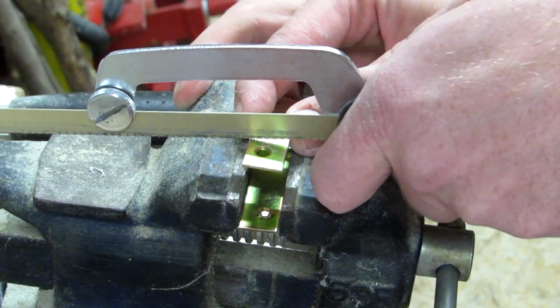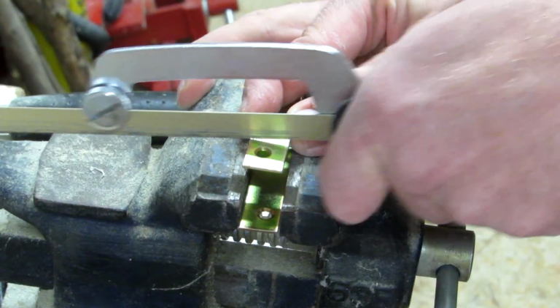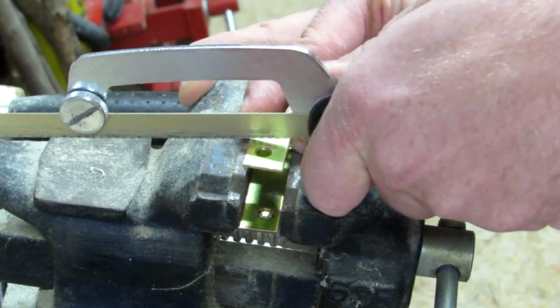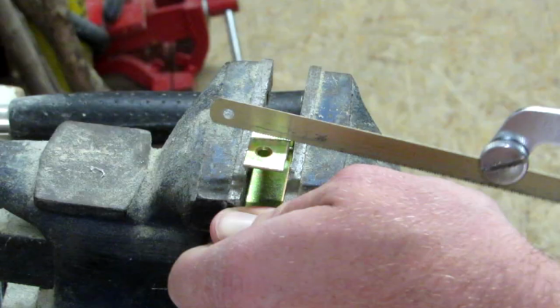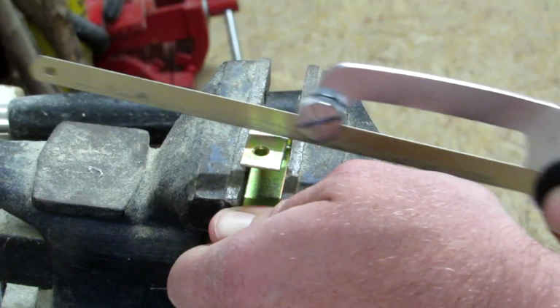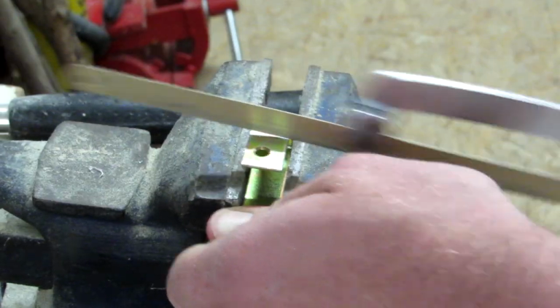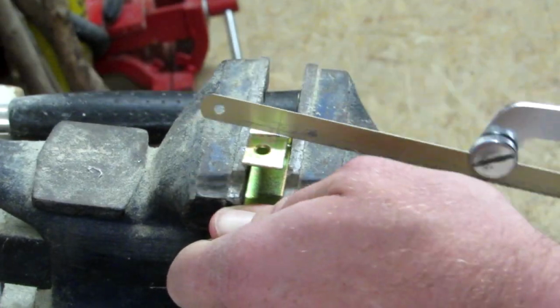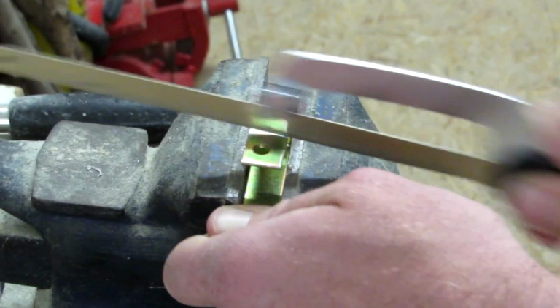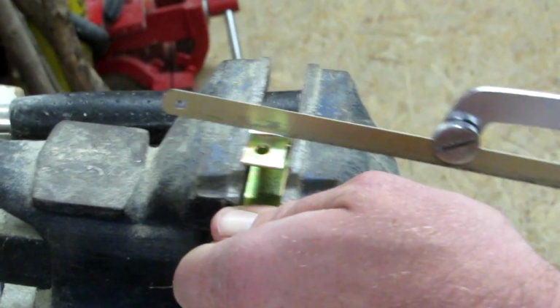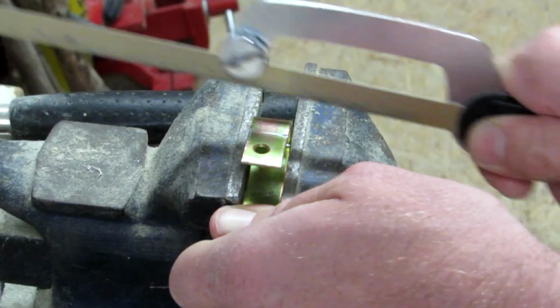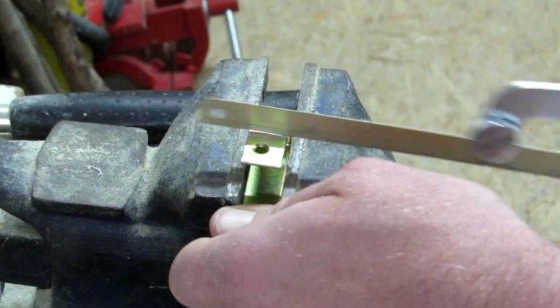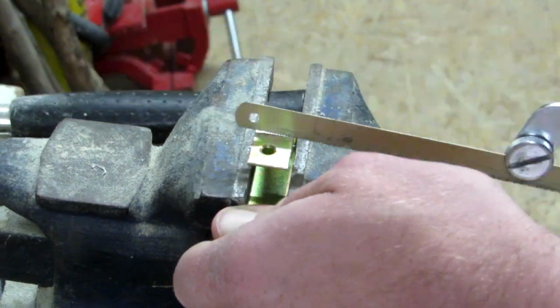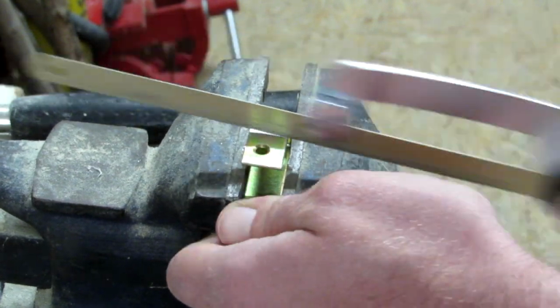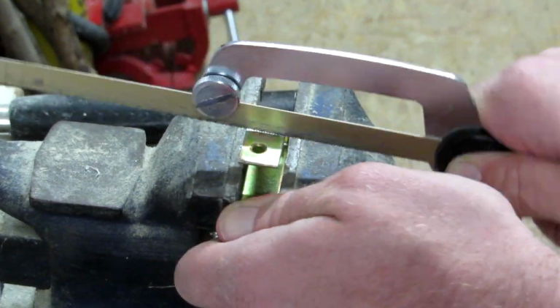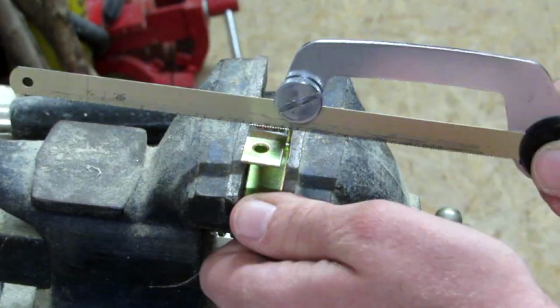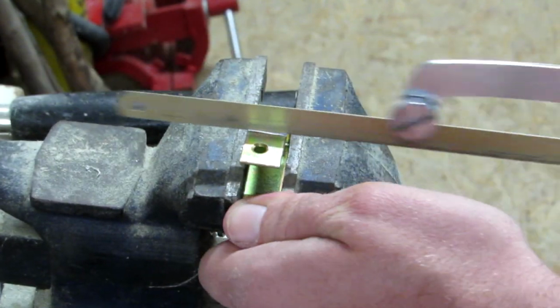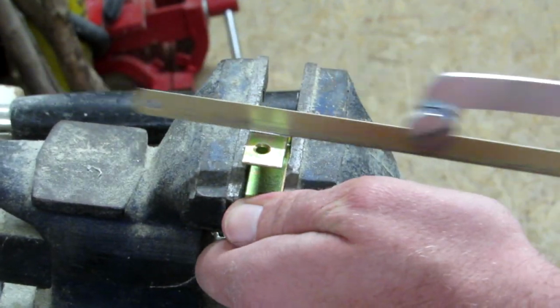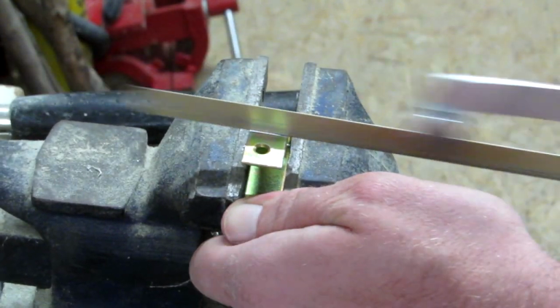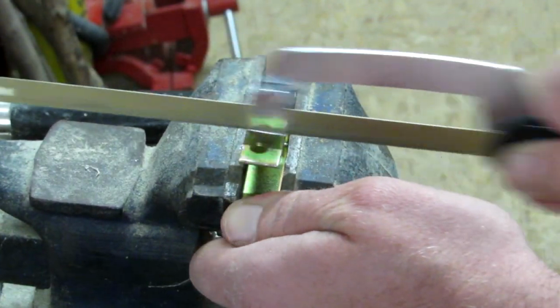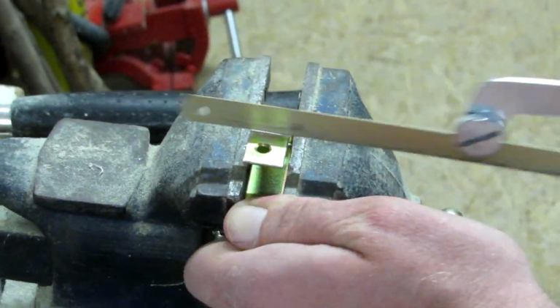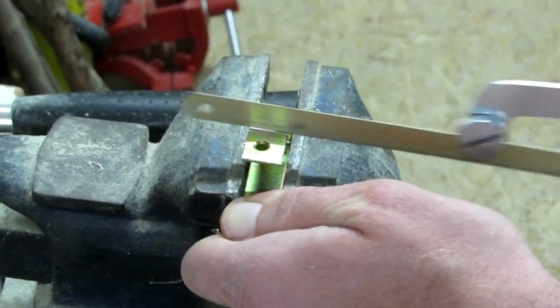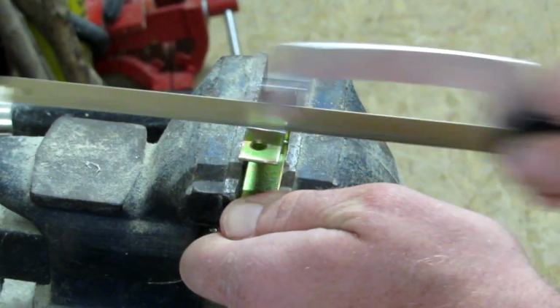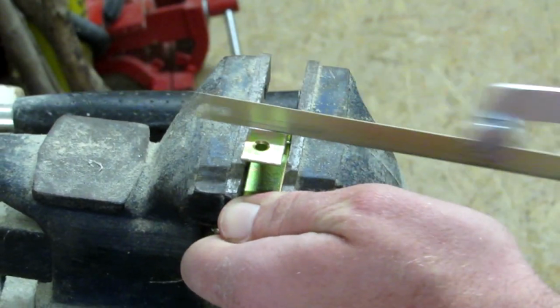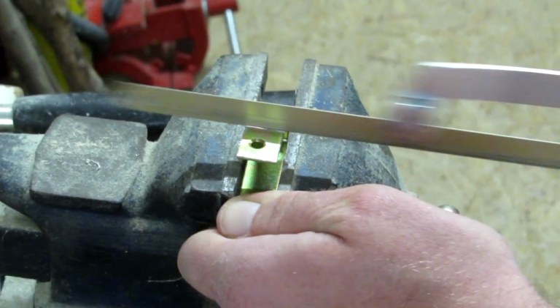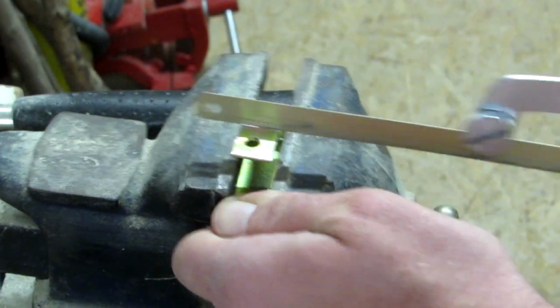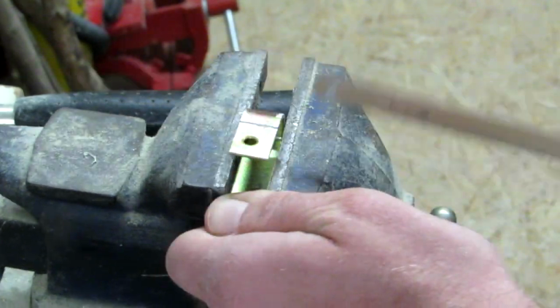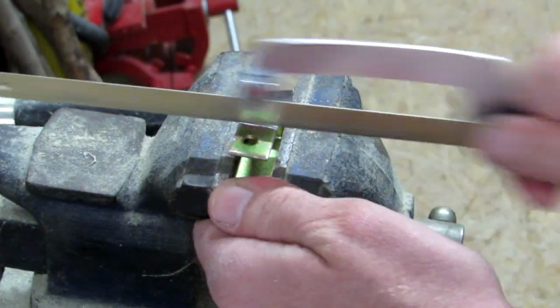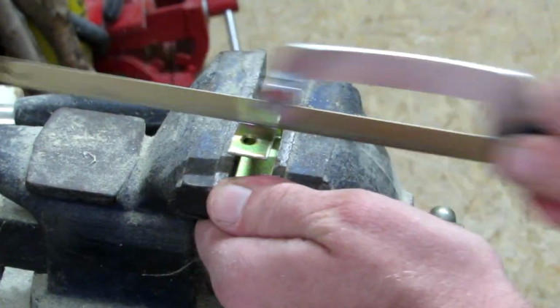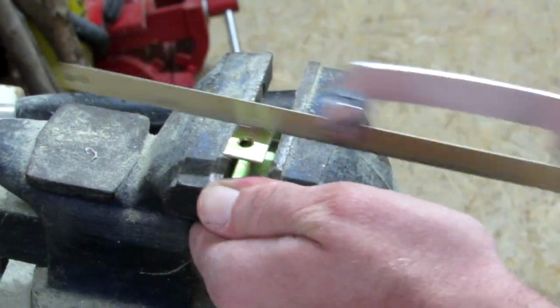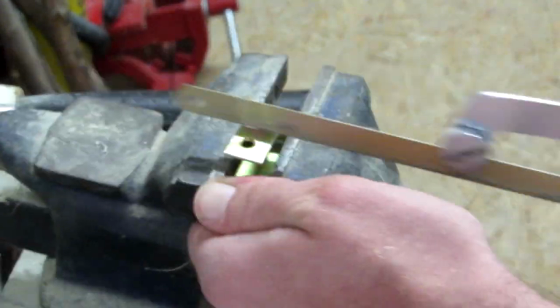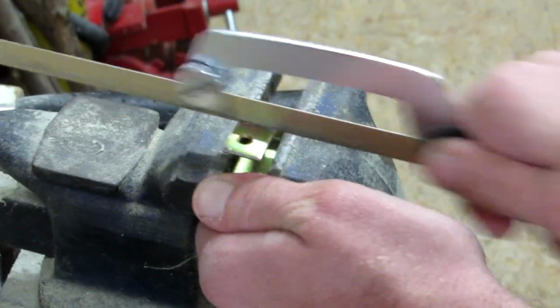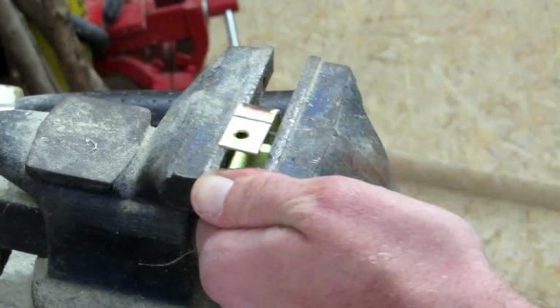Then I'm cutting off one end to make sure it fits the constraints of my design. After cutting a groove, I'm using pliers to break off the piece to save some material.